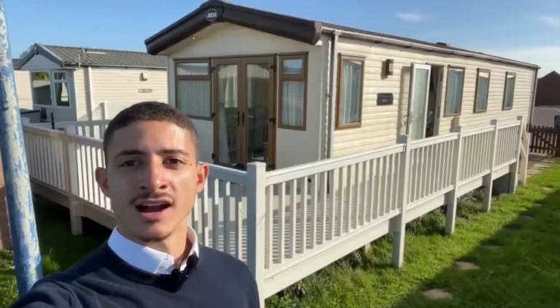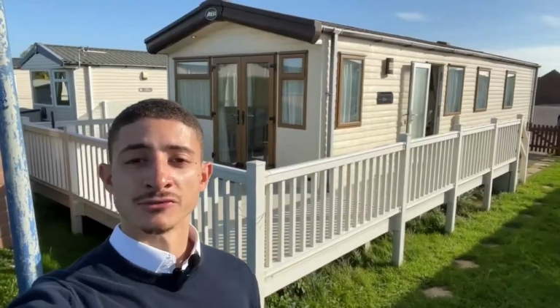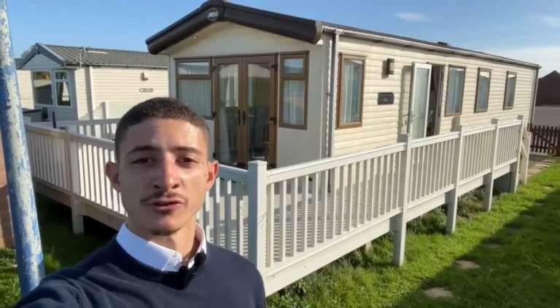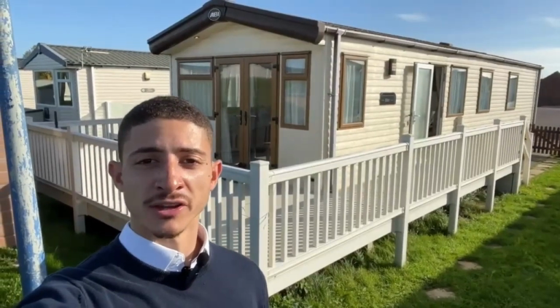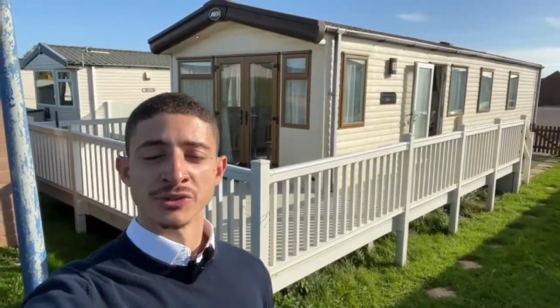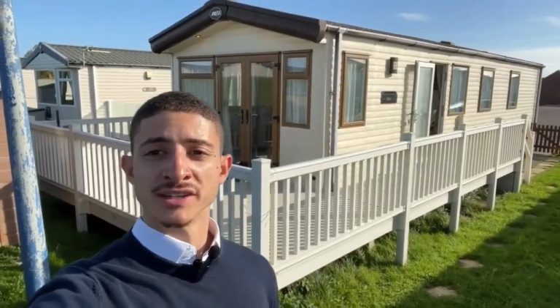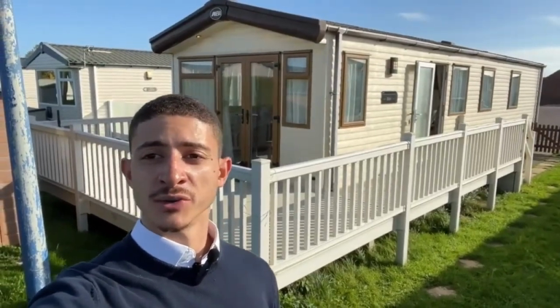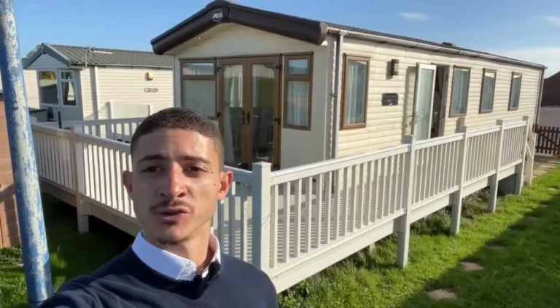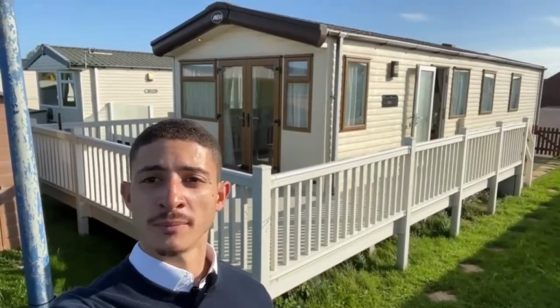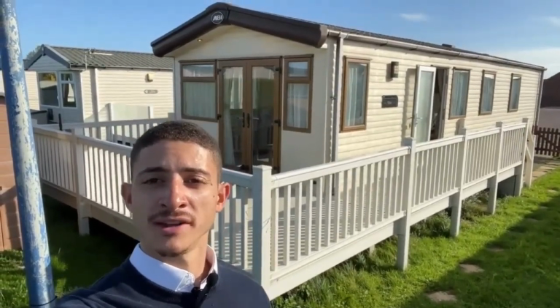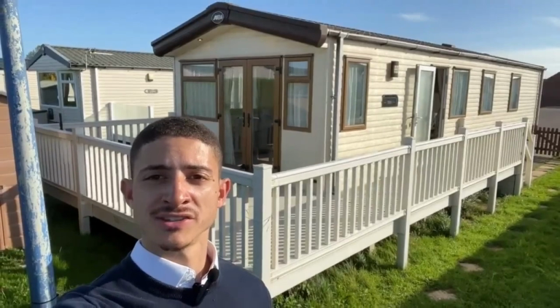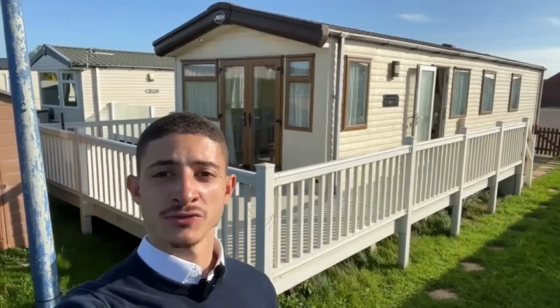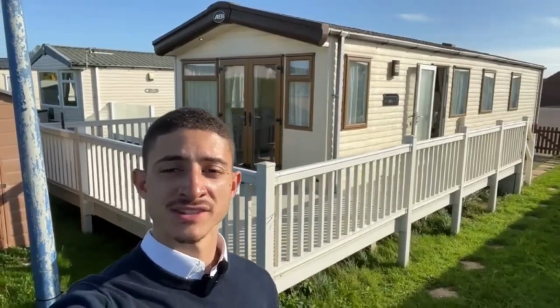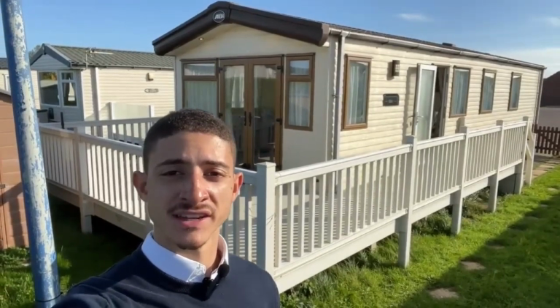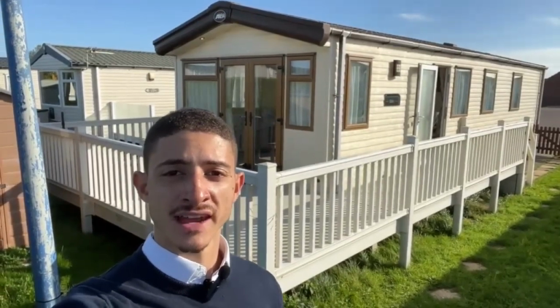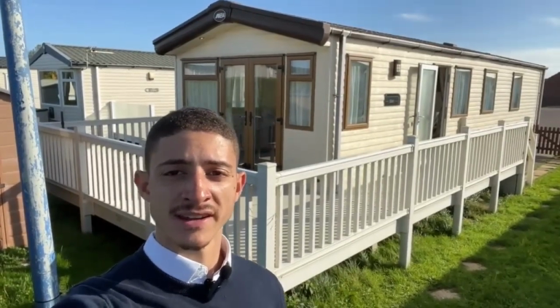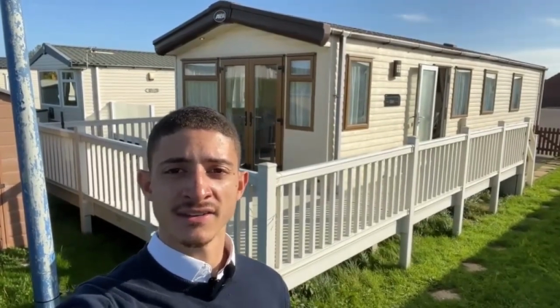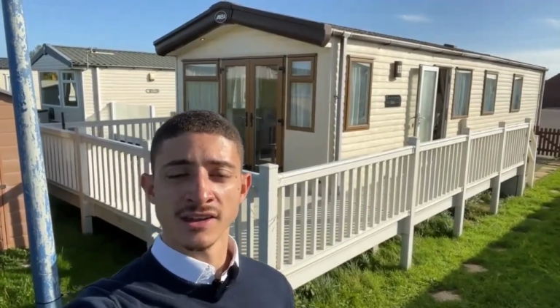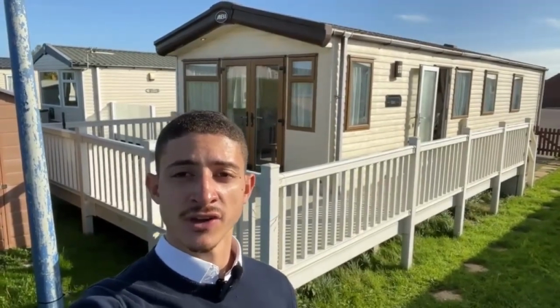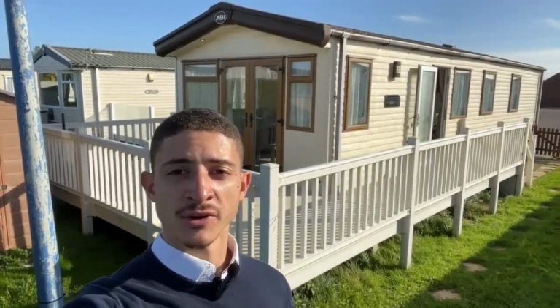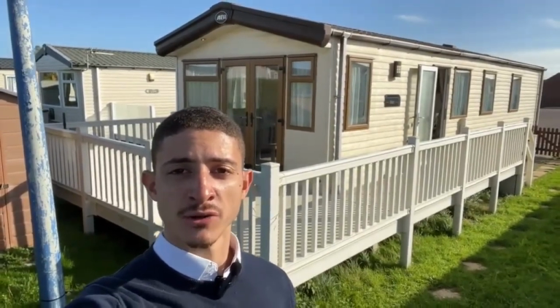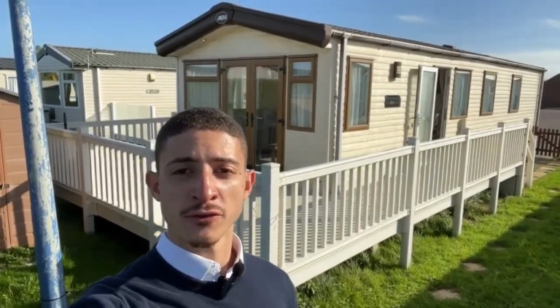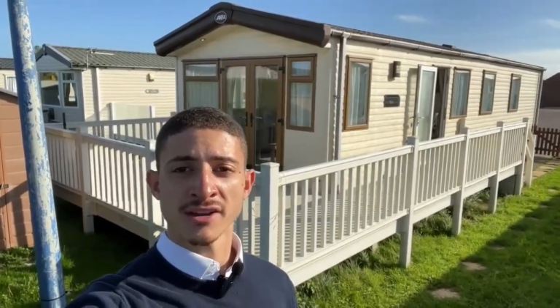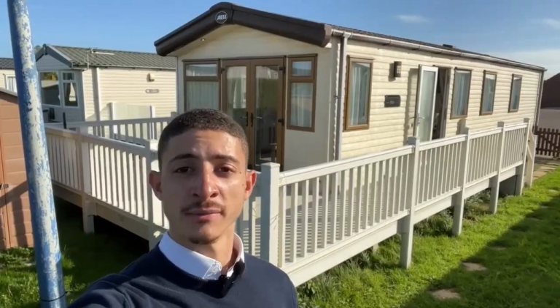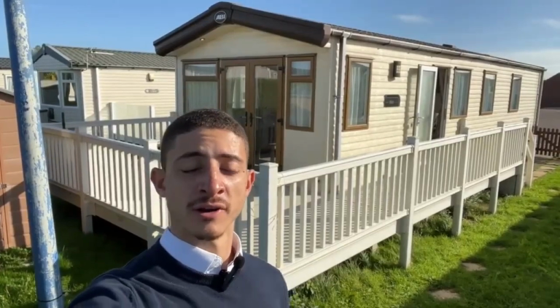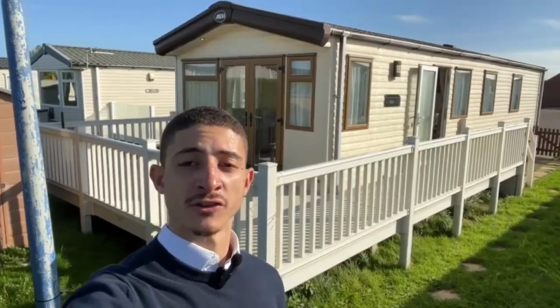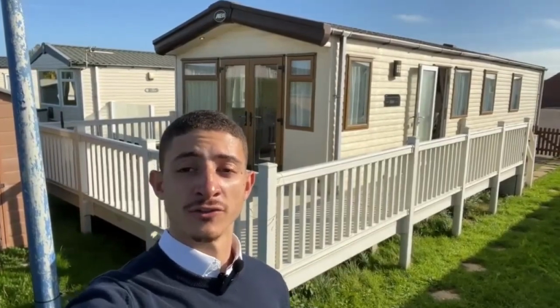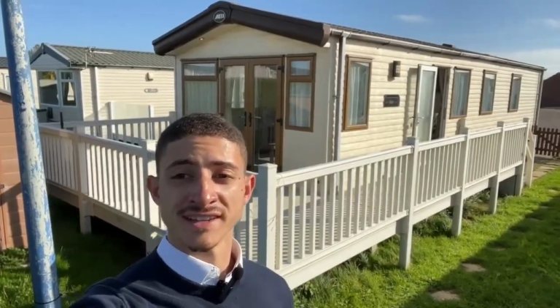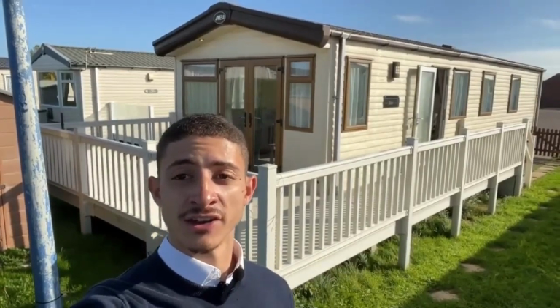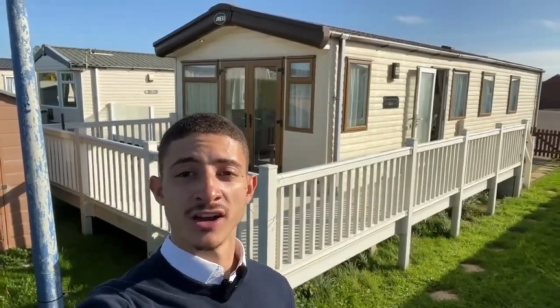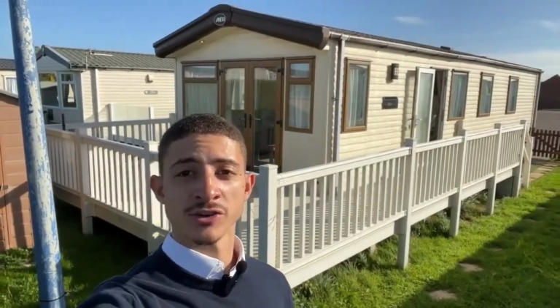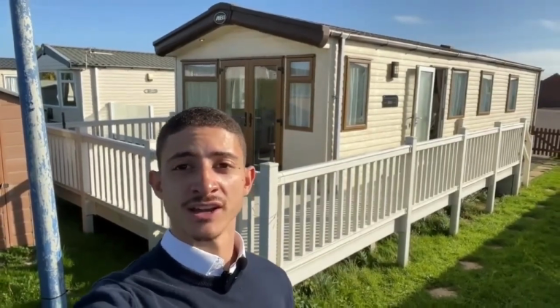Hi there, it's Ricardo from Holiday Resort Unity, going to do a quick tour of the one behind me. So this is the 2016 ABI Elan. It's 38 by 12, free bed, currently on the market for £36,995. So let's go take a look.